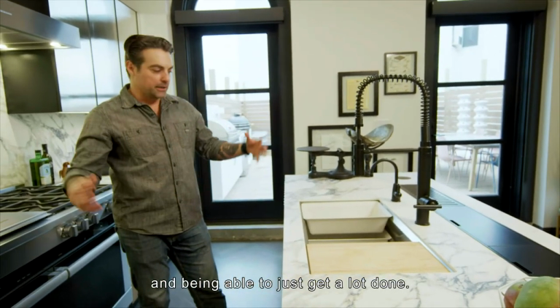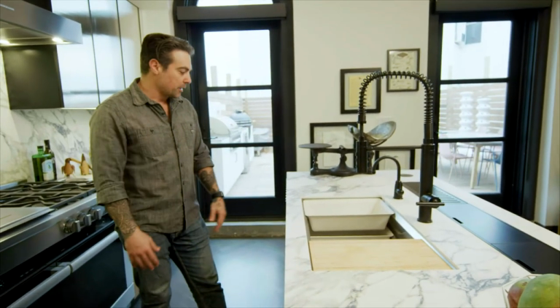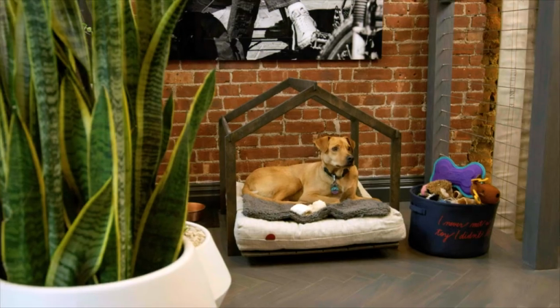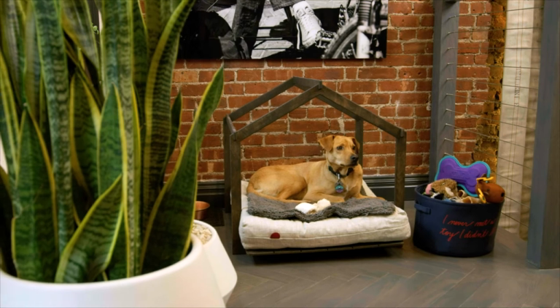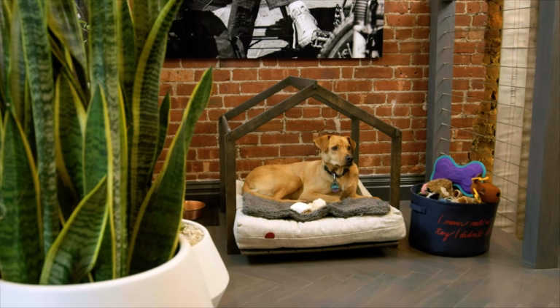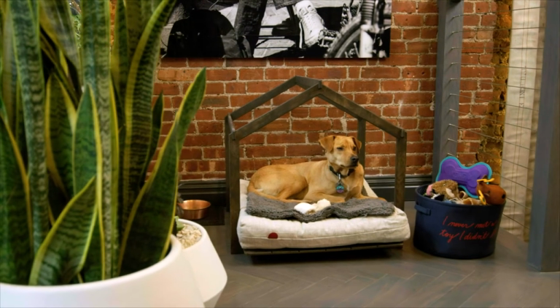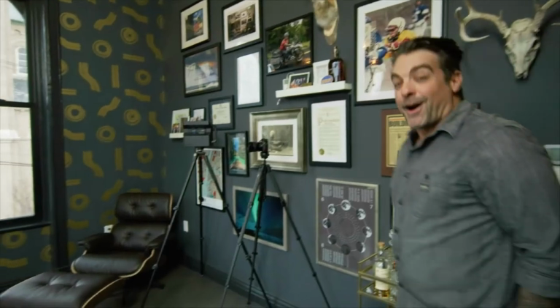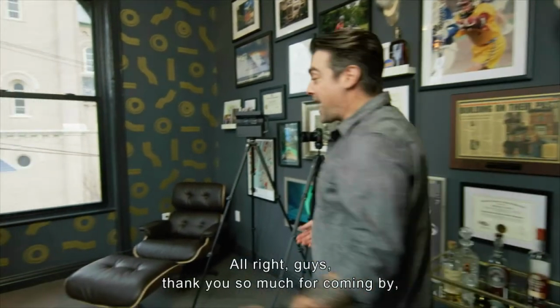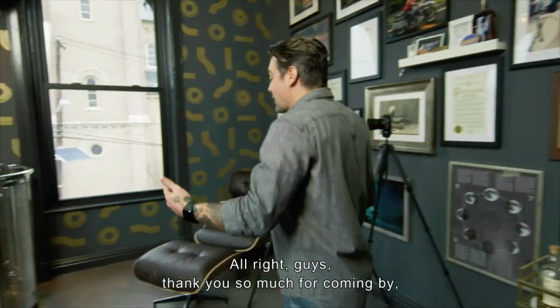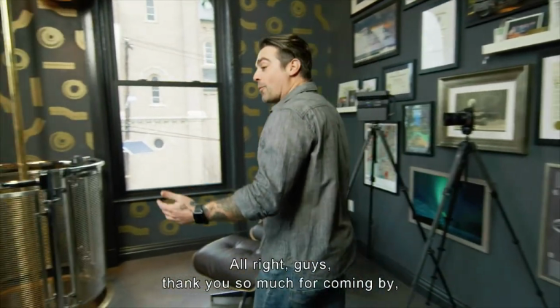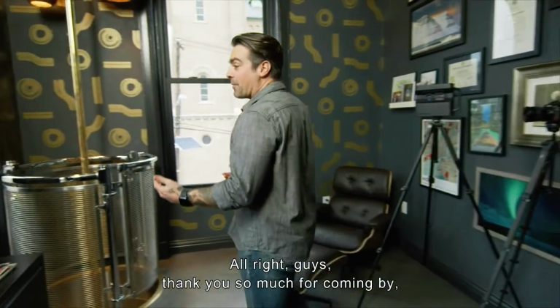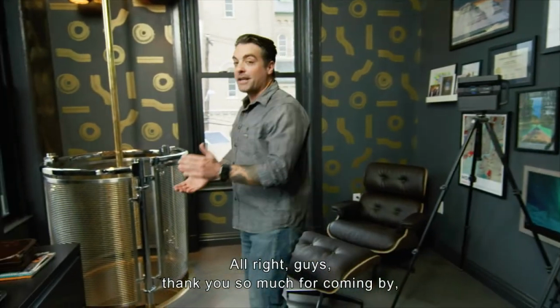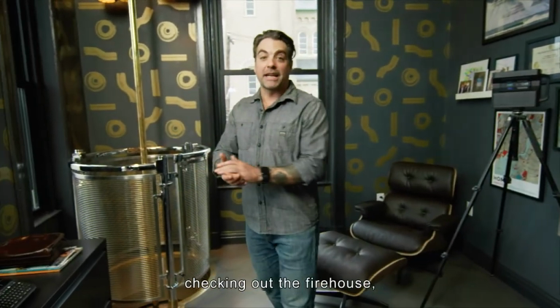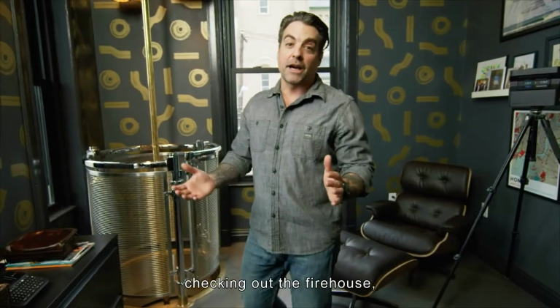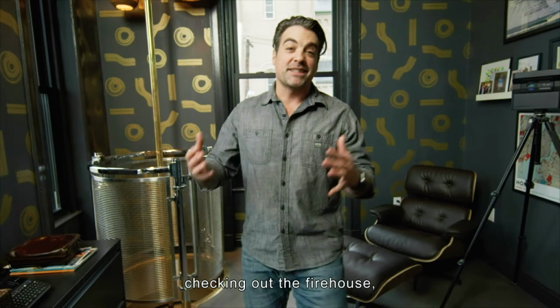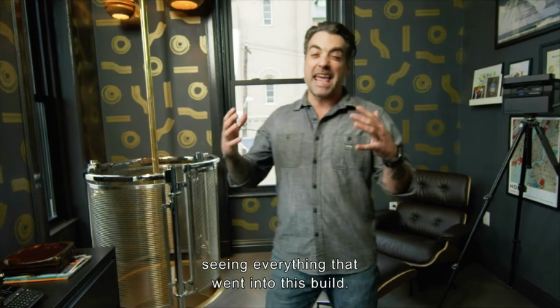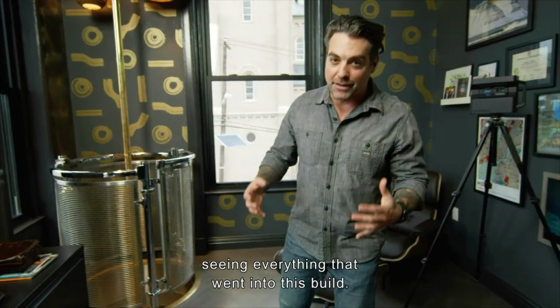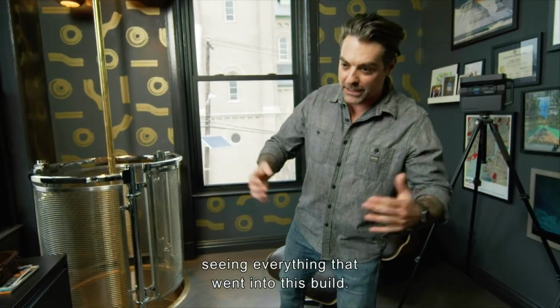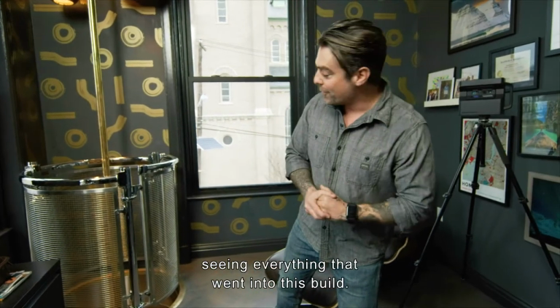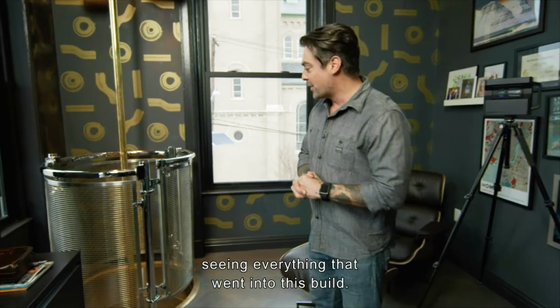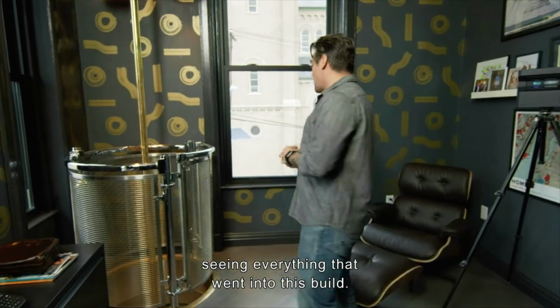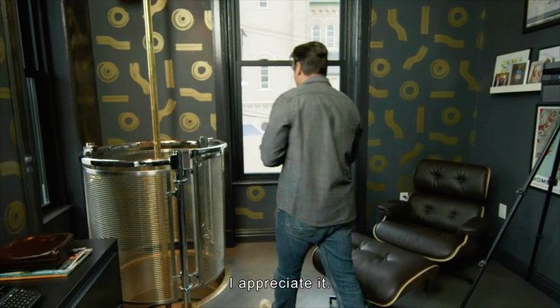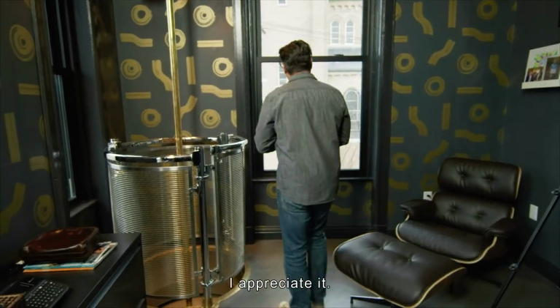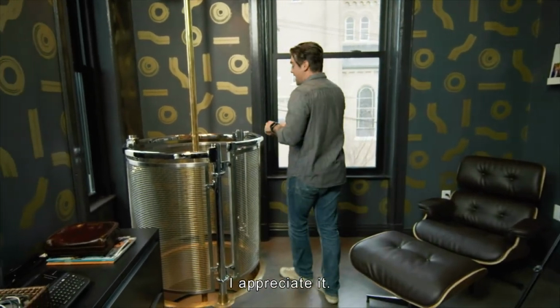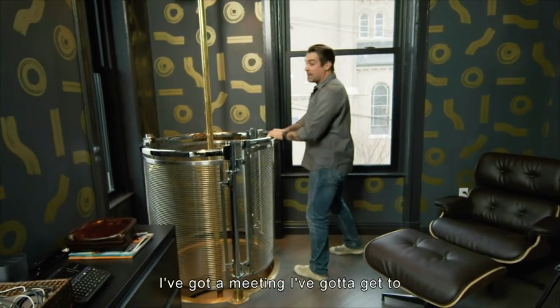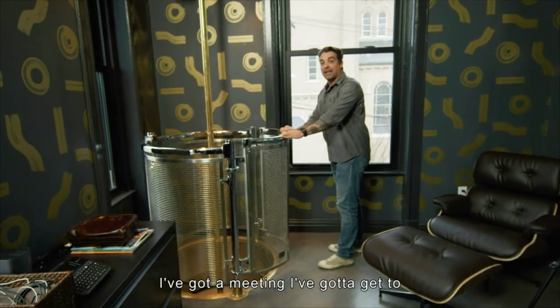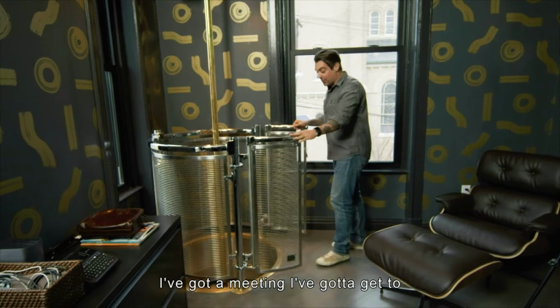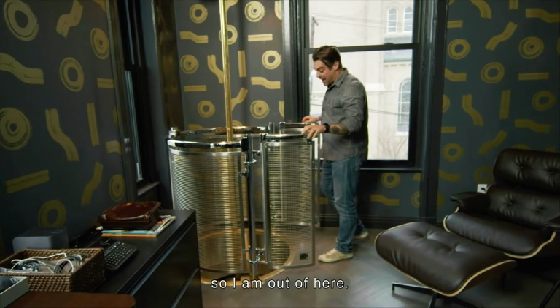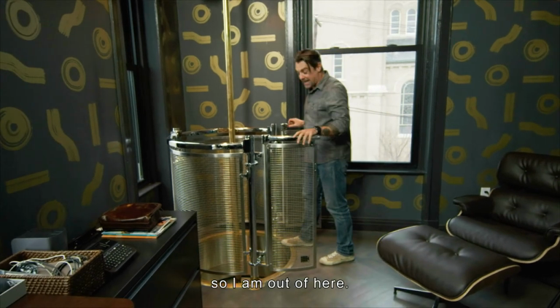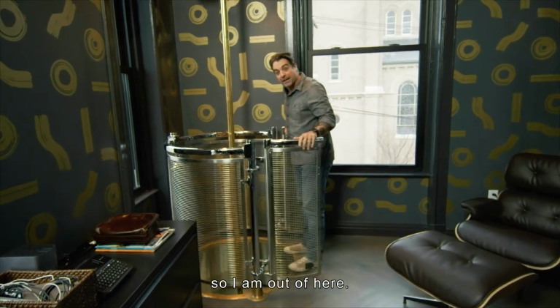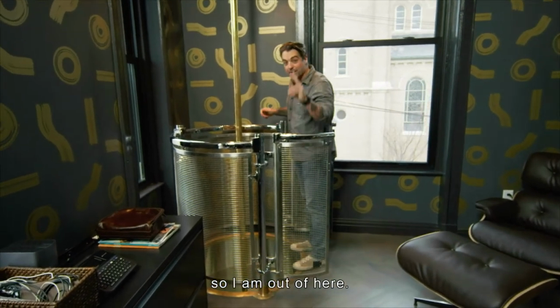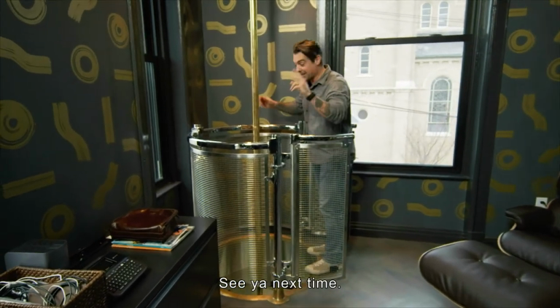Thank you so much for coming by and checking out the firehouse and seeing everything that went into this build. I've got a meeting I've got to get to, so I am out of here — see you next time!